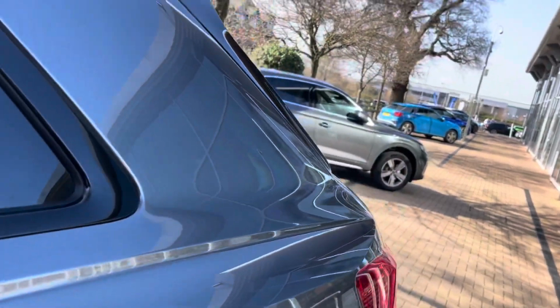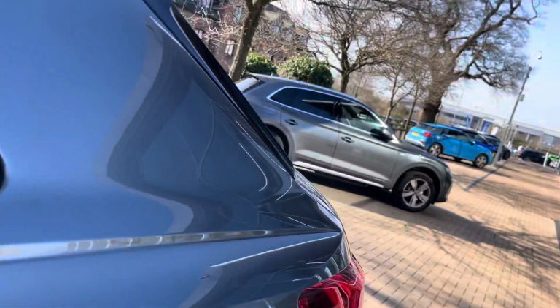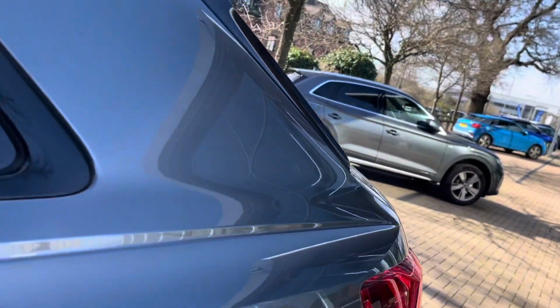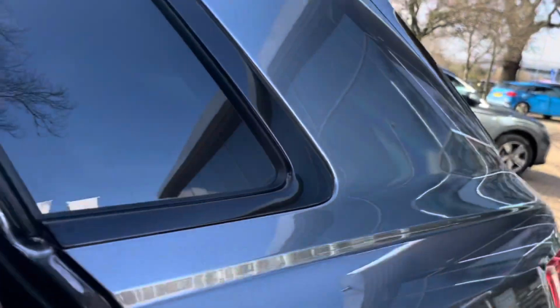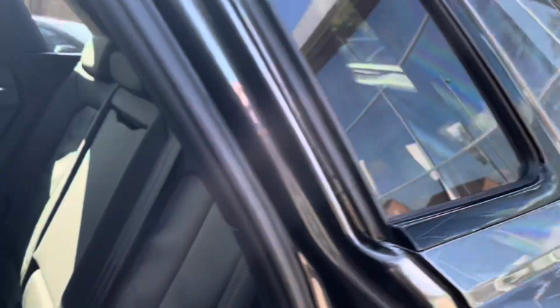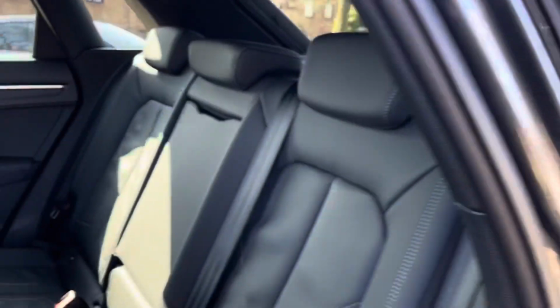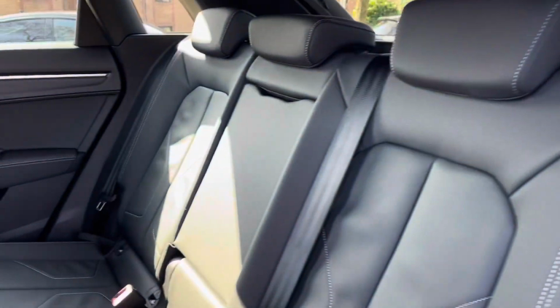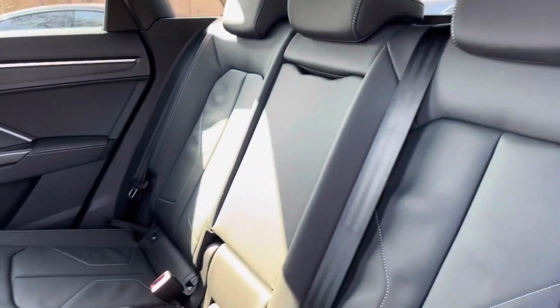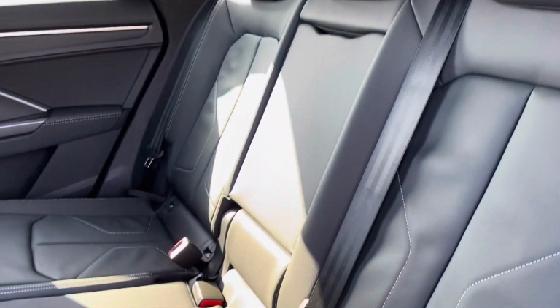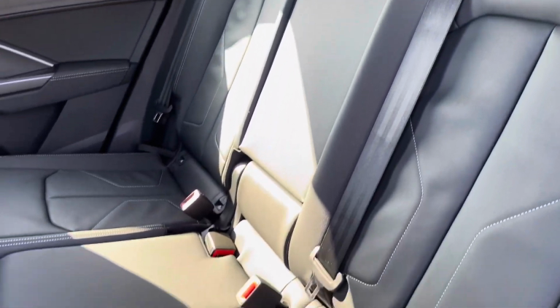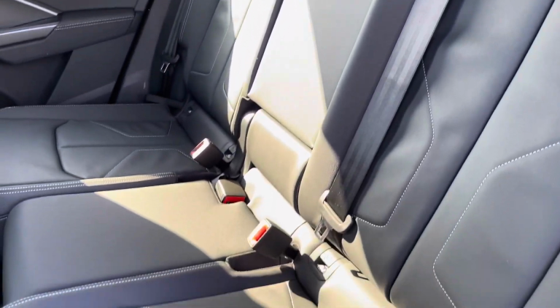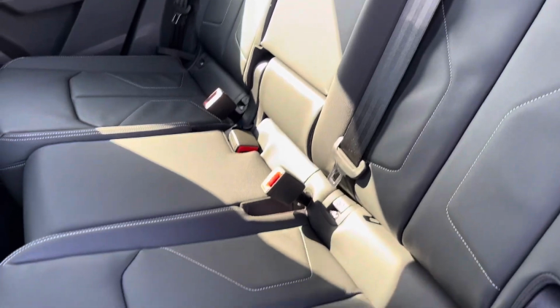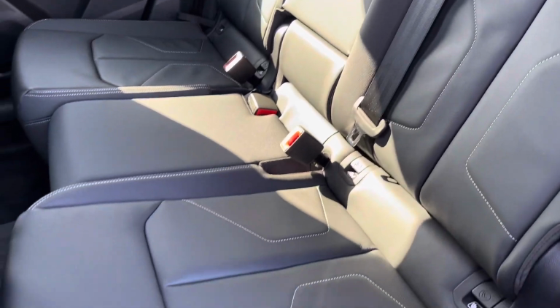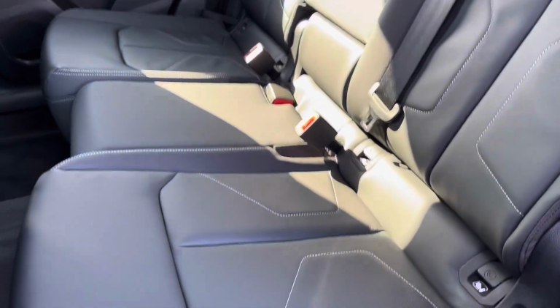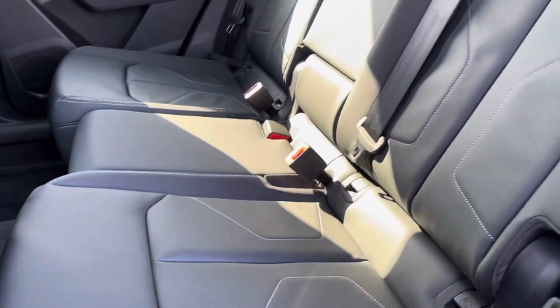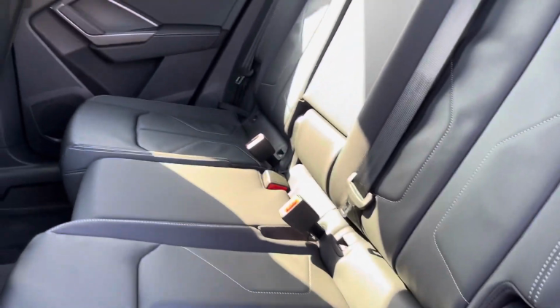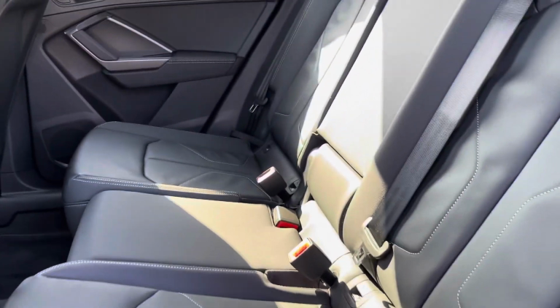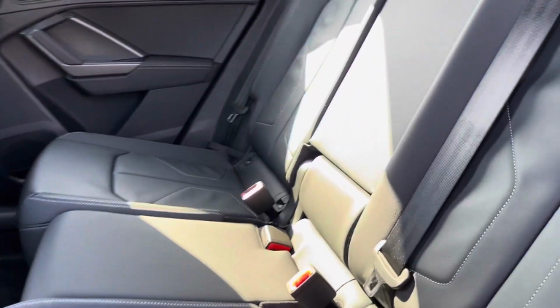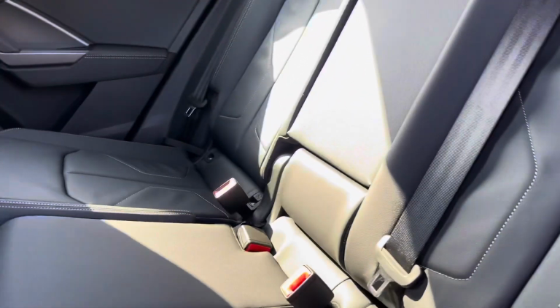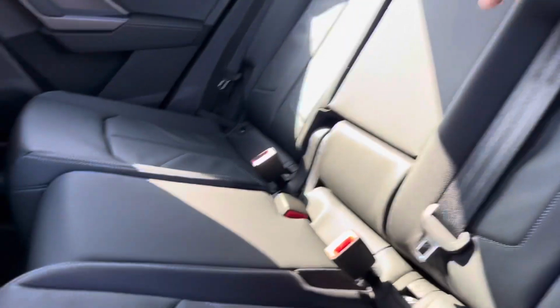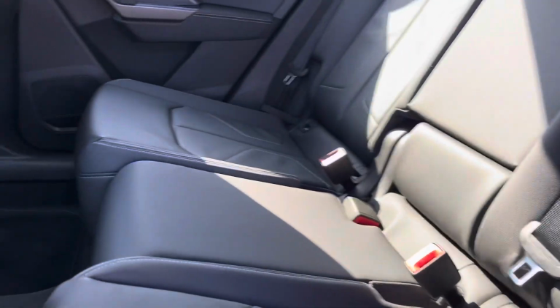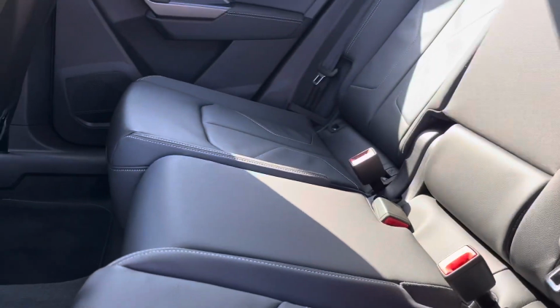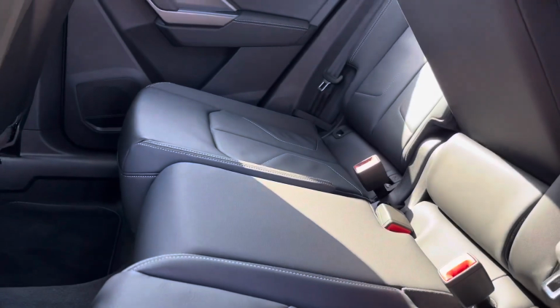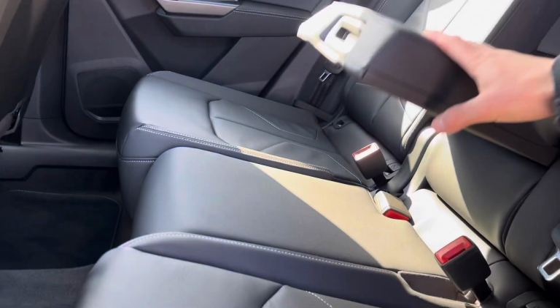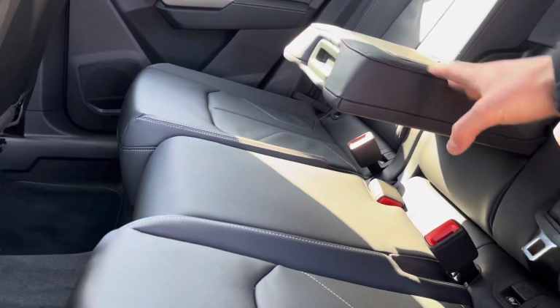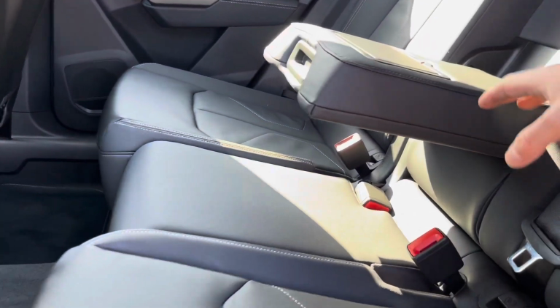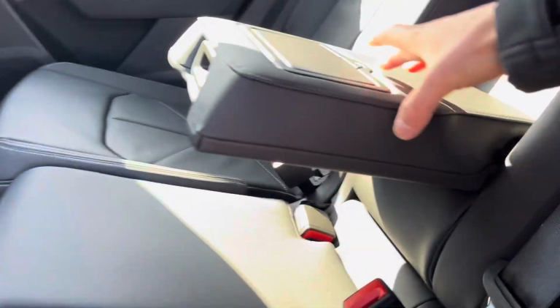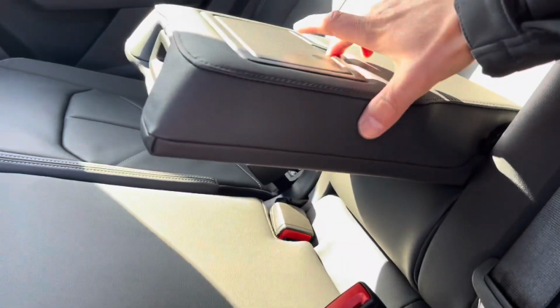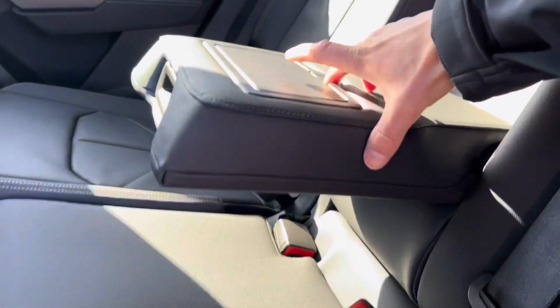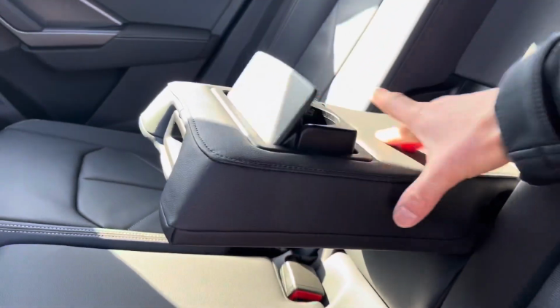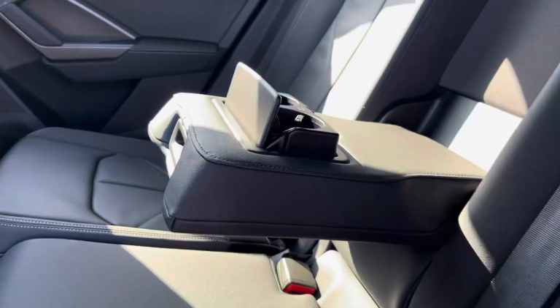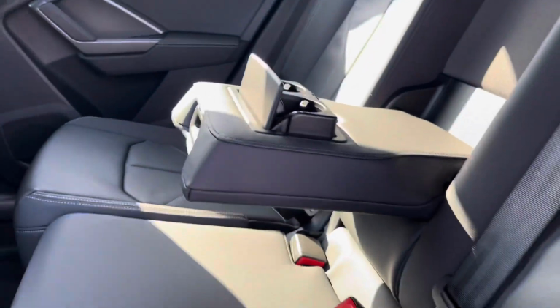The privacy glass in the back windows is really helpful if you've got any valuables on those back seats. We do have gorgeous leather seats, and in the center there is a pull-down armrest for added comfort, perfect for those long journeys. This also includes two cup holders.